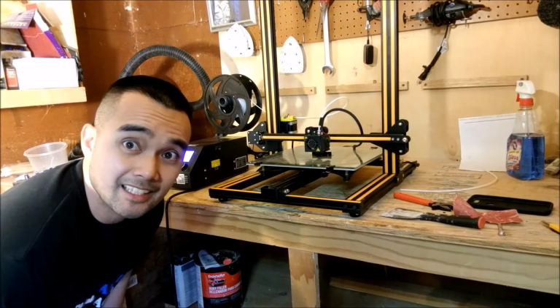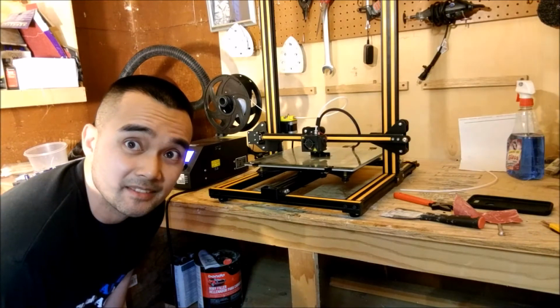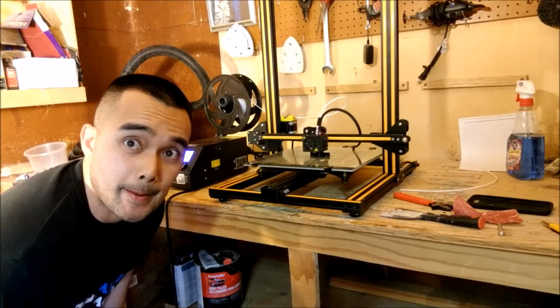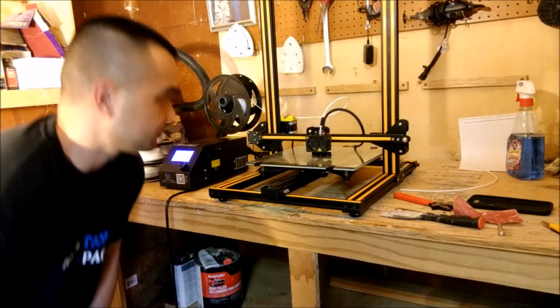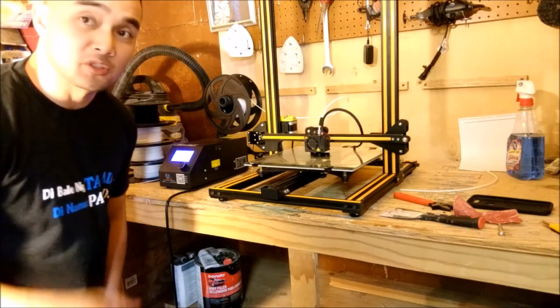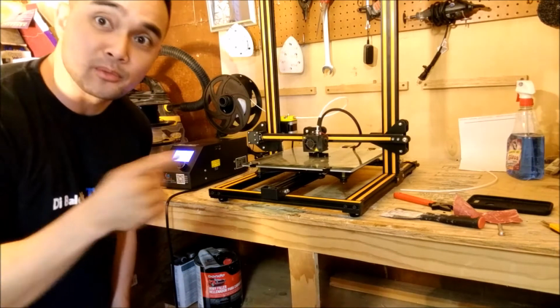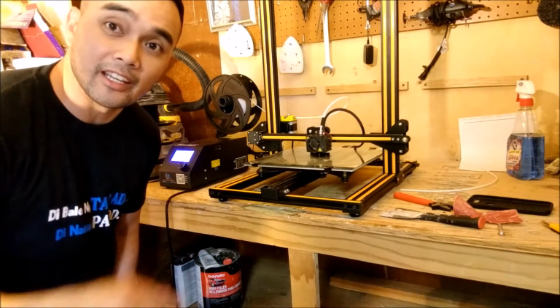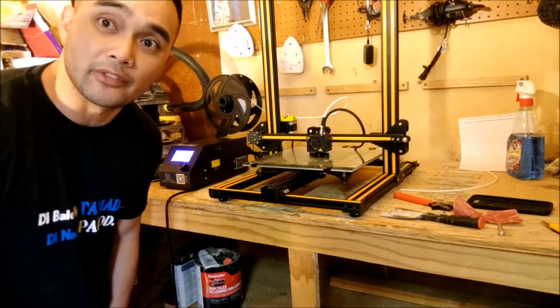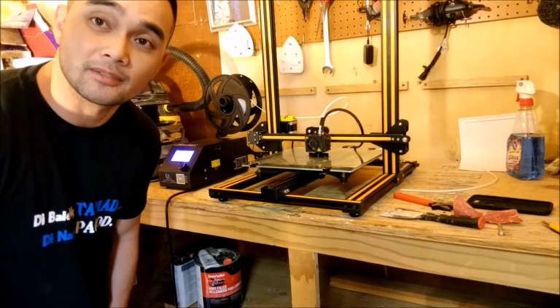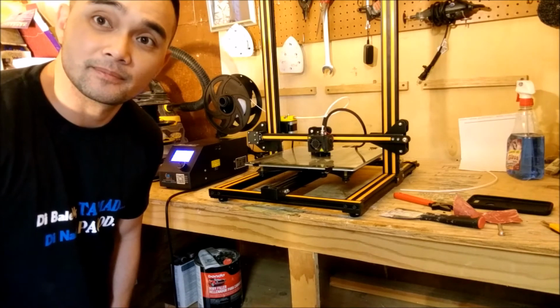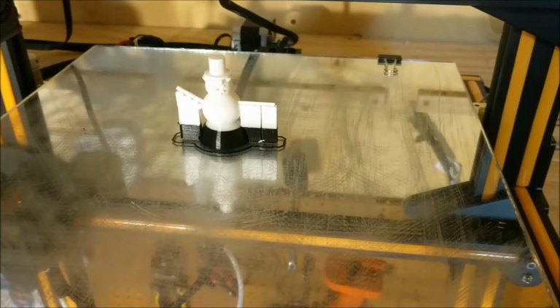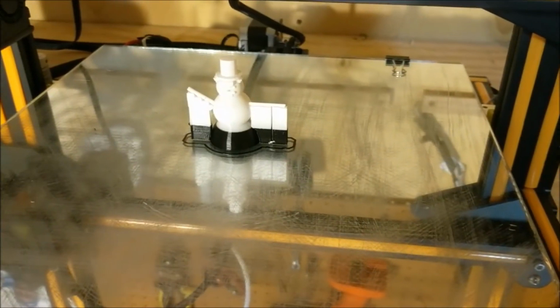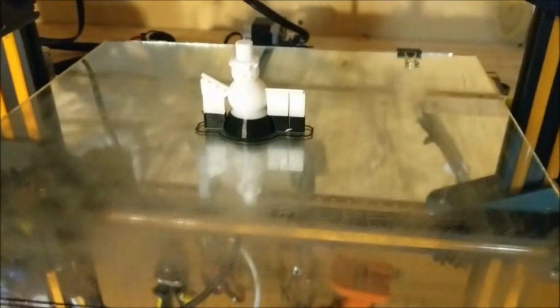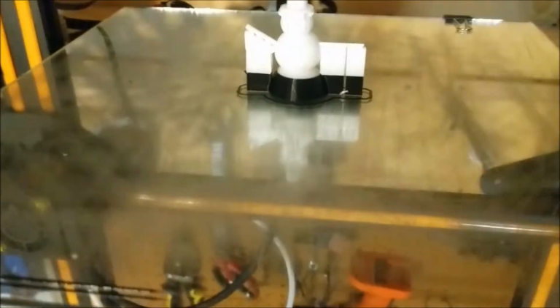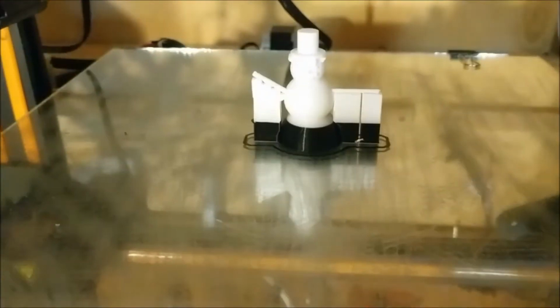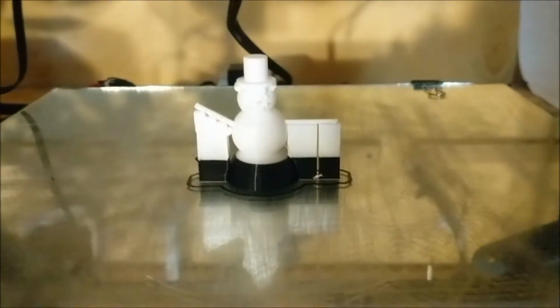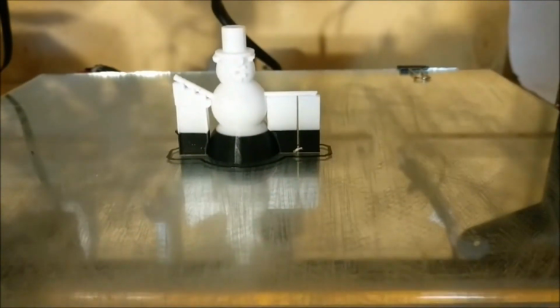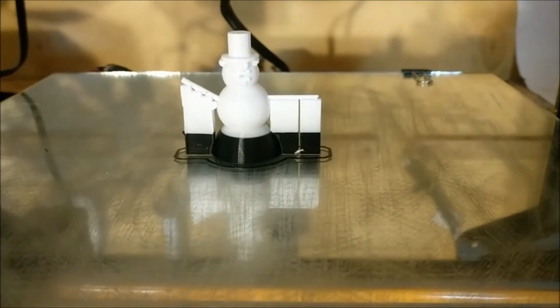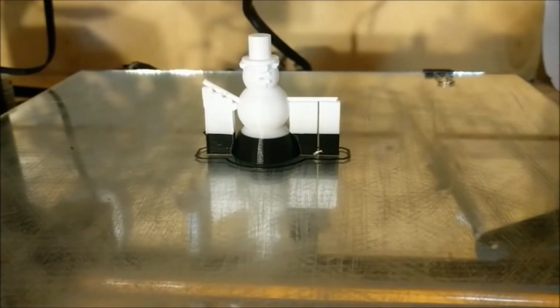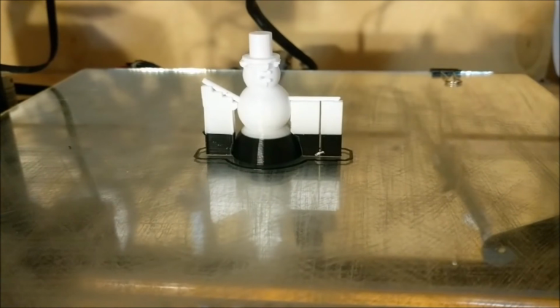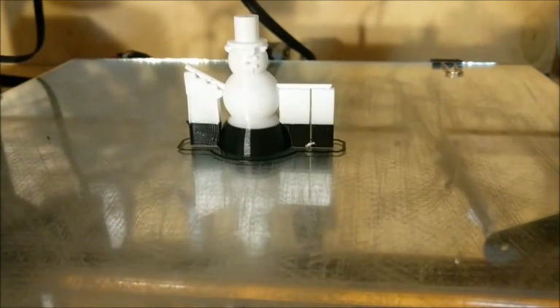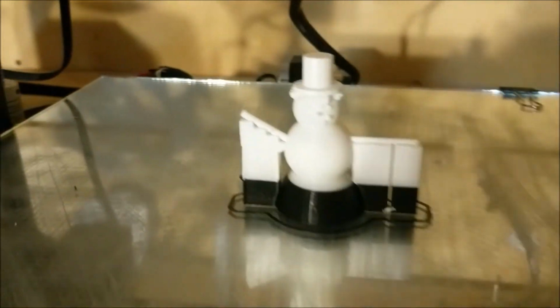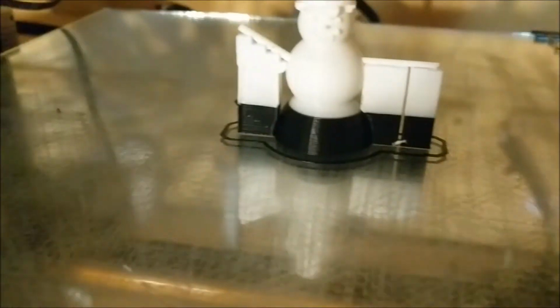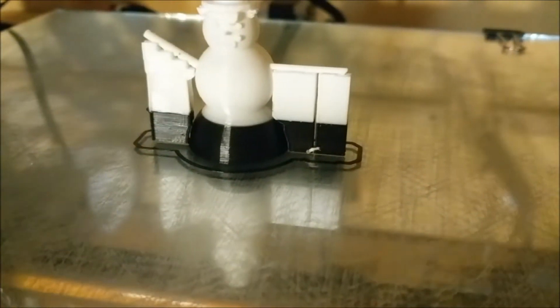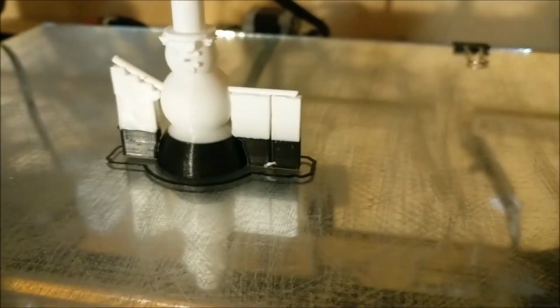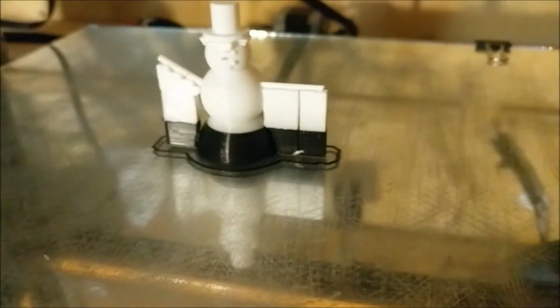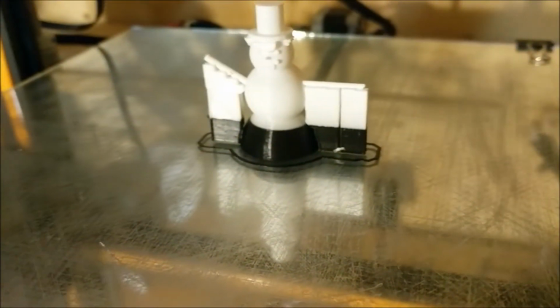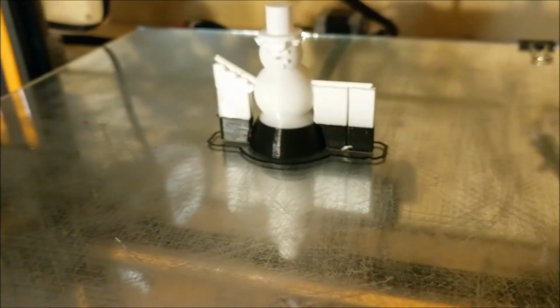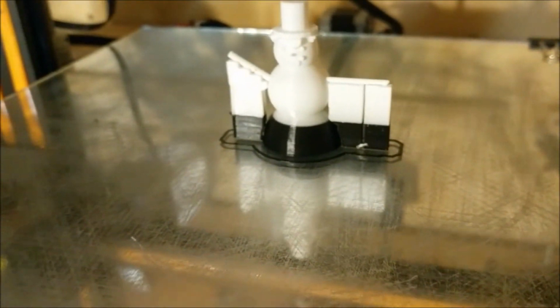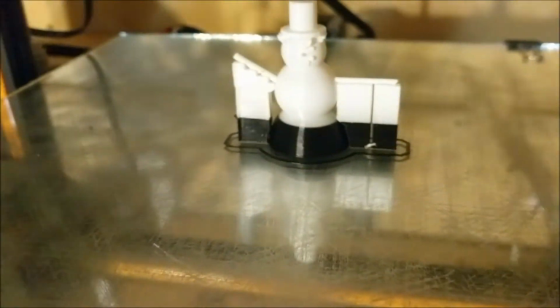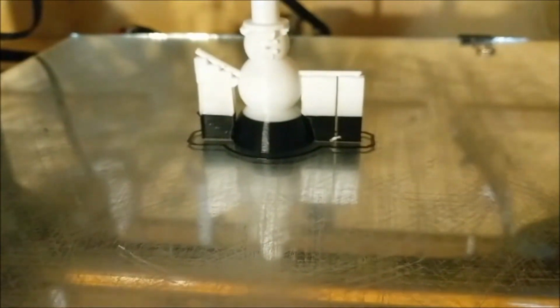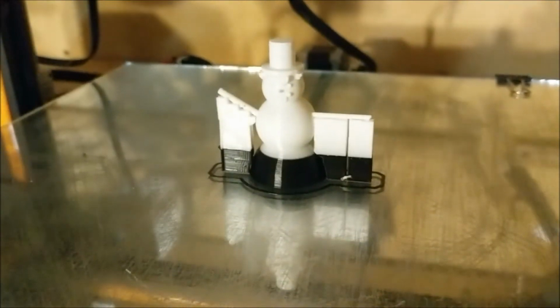That's it. I'm going to show you guys what it looks like right after this. And there's our finished frosty. As you guys can see, that's exactly where I swapped the PLA from black to white.